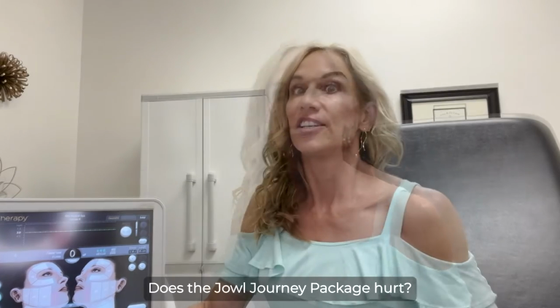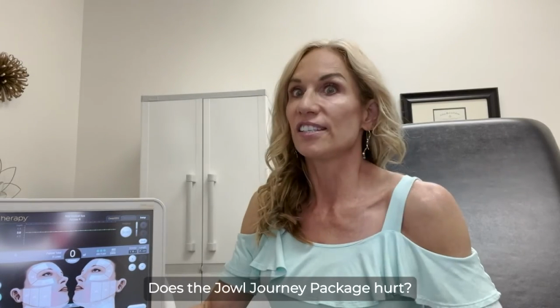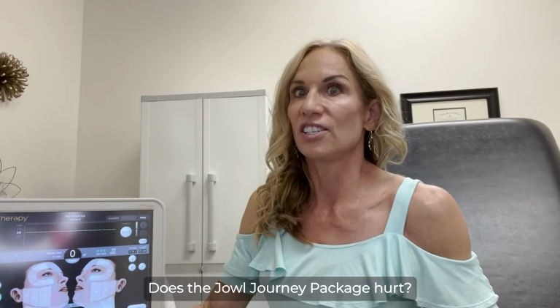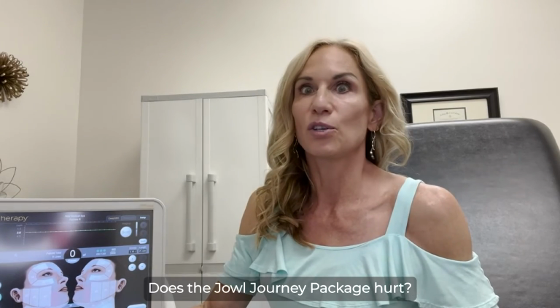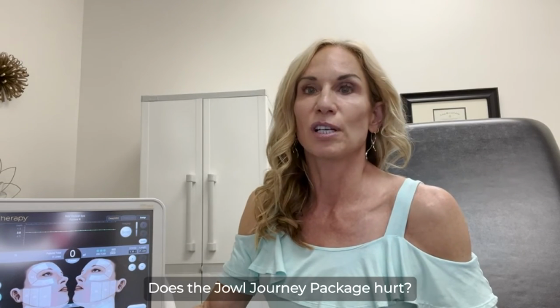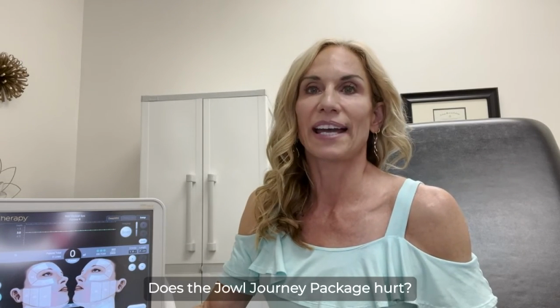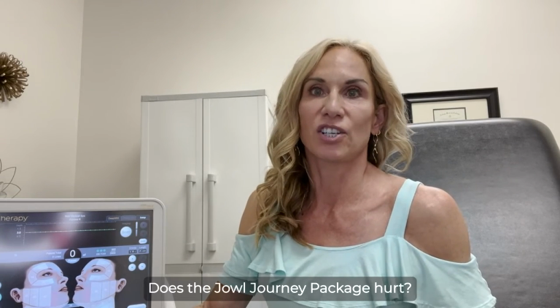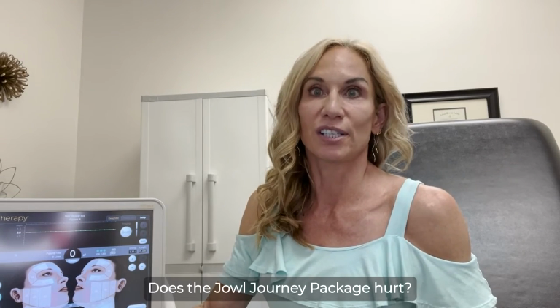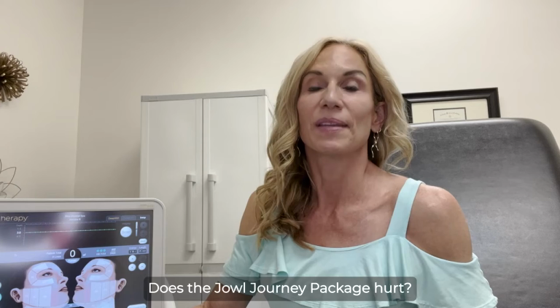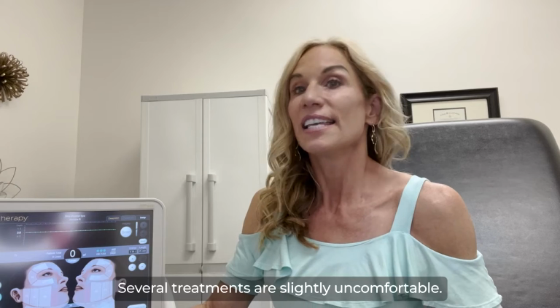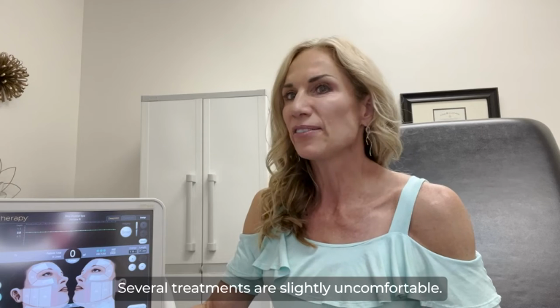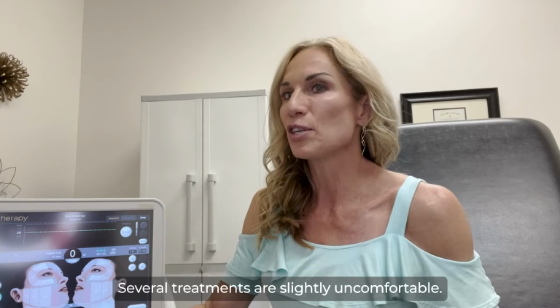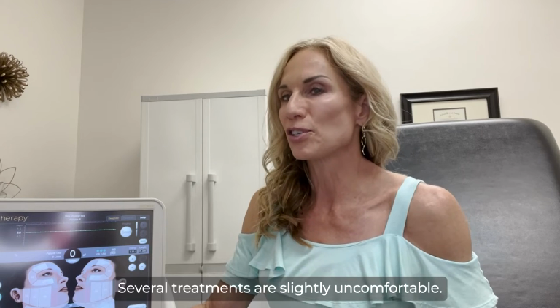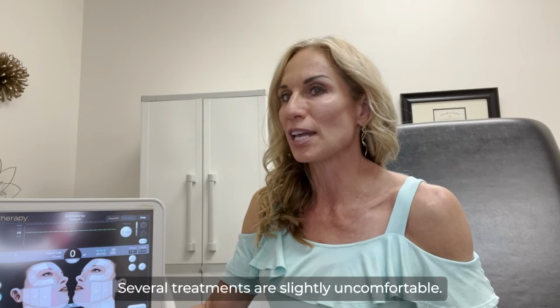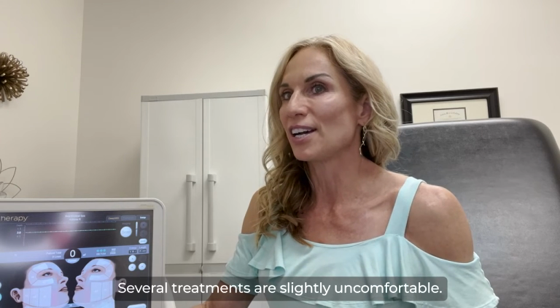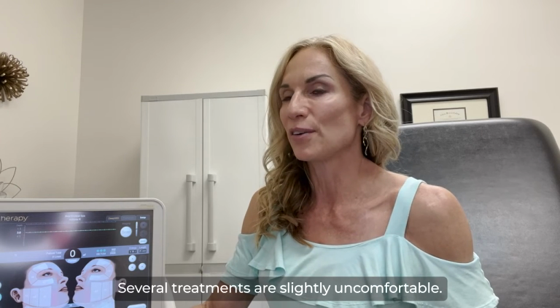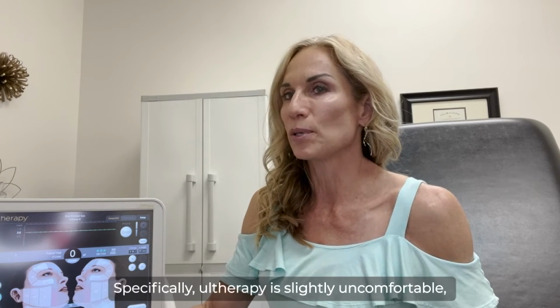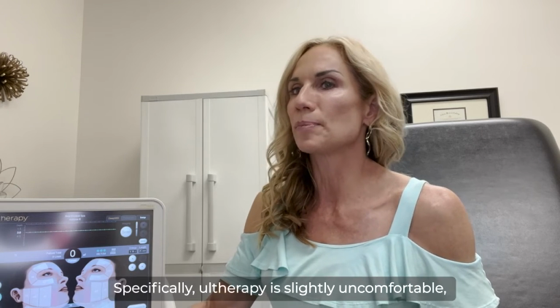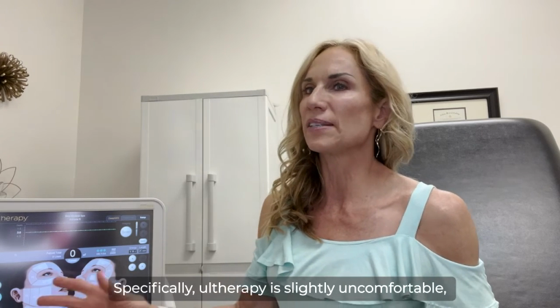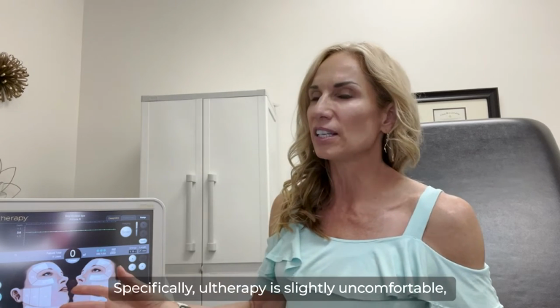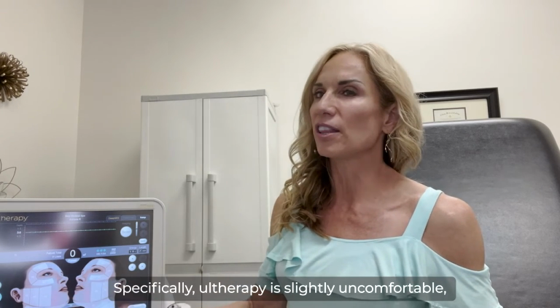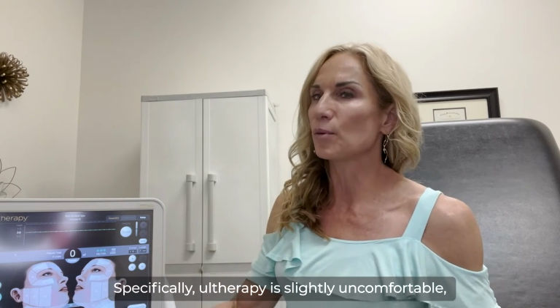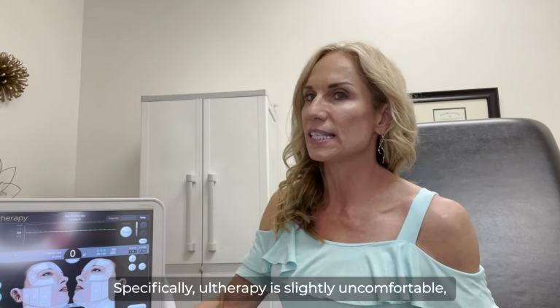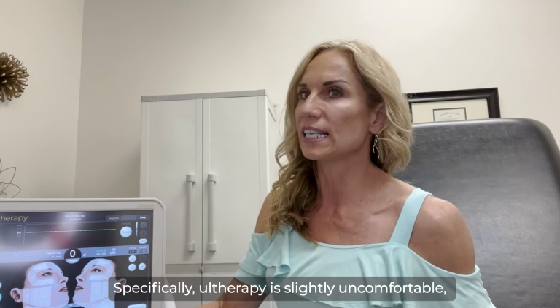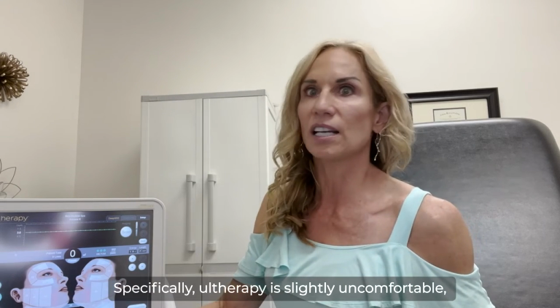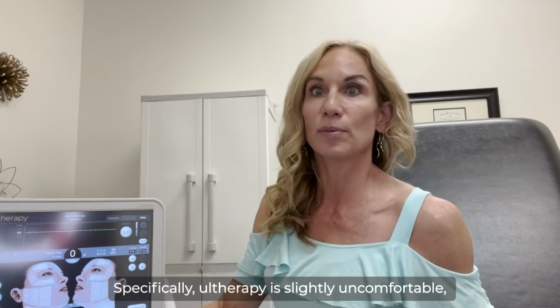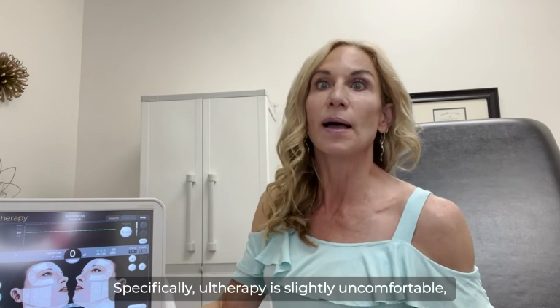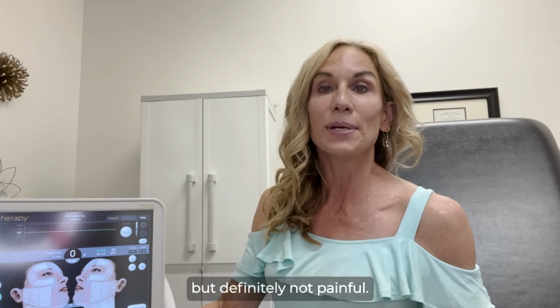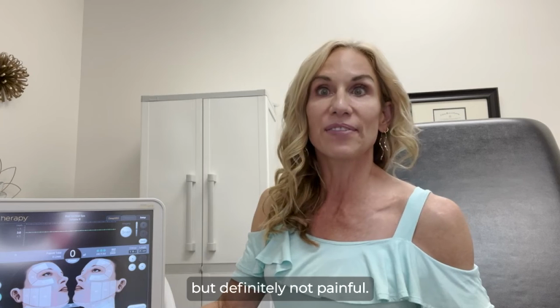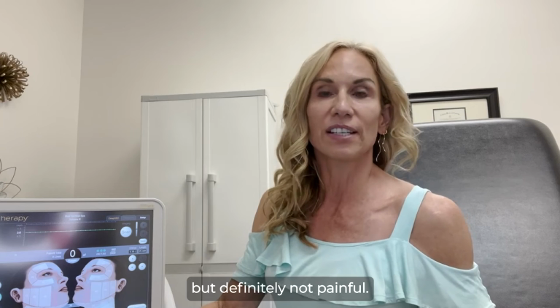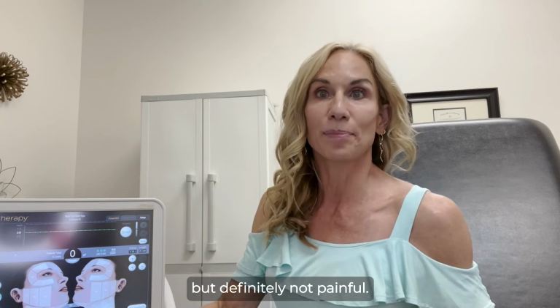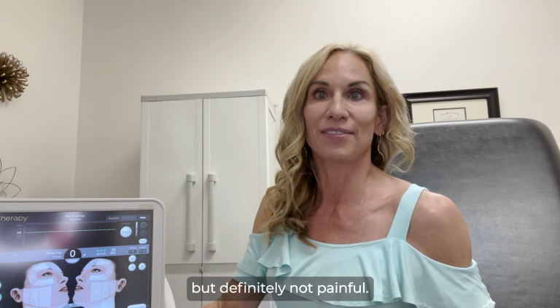Does the Jowl Journey Package hurt? Several treatments are slightly uncomfortable — specifically Ultherapy is slightly uncomfortable — but definitely not painful.